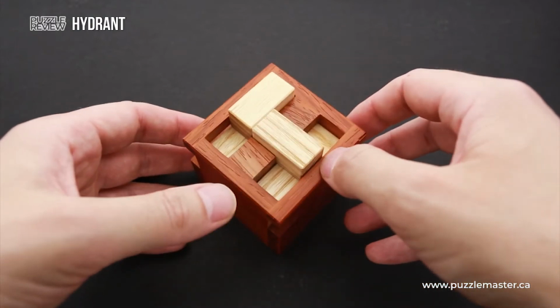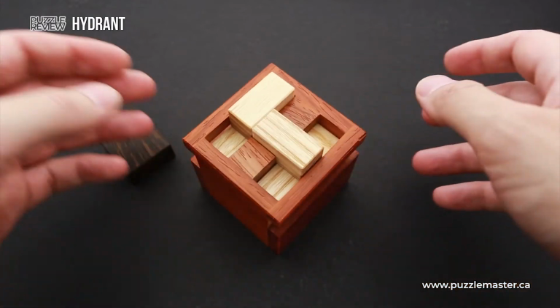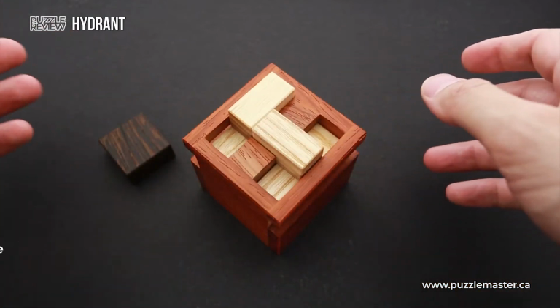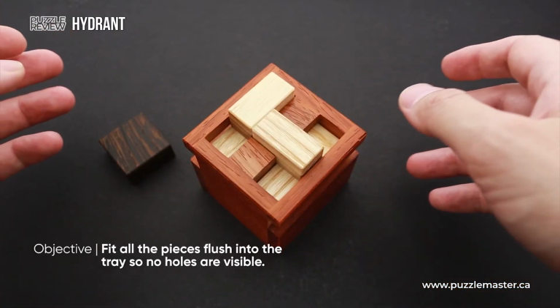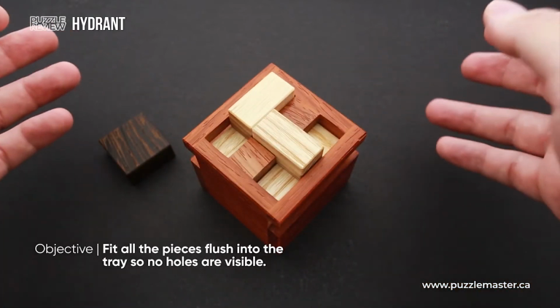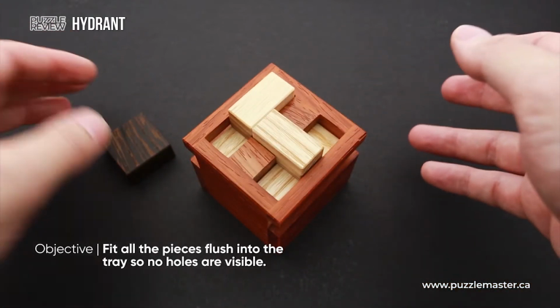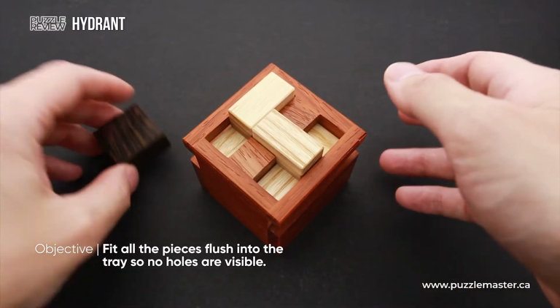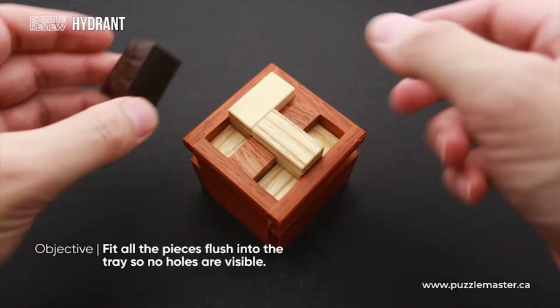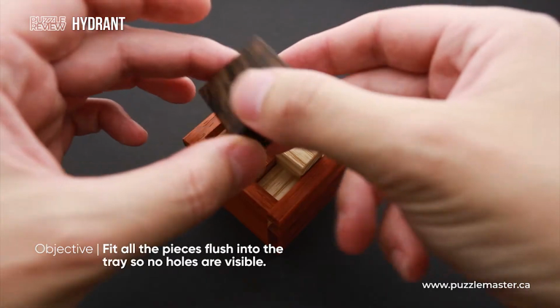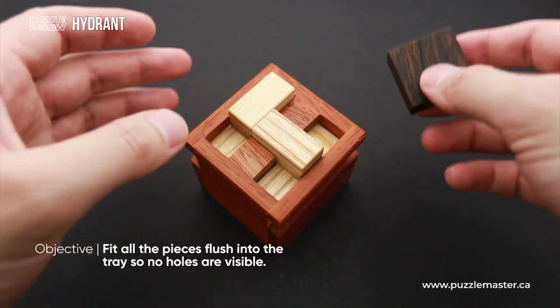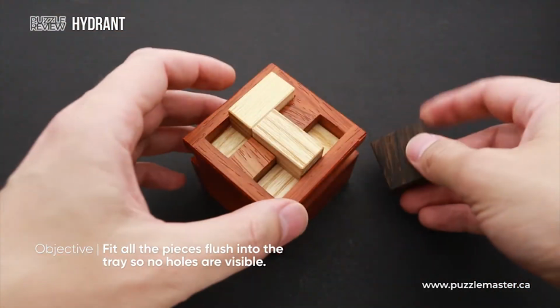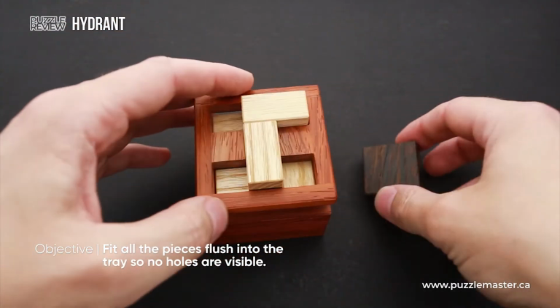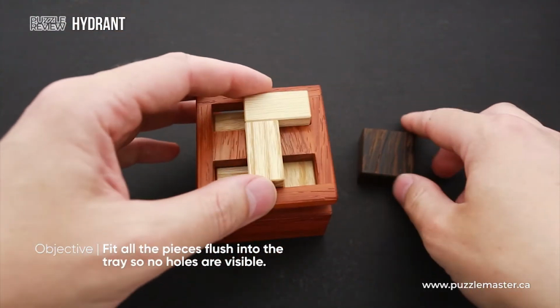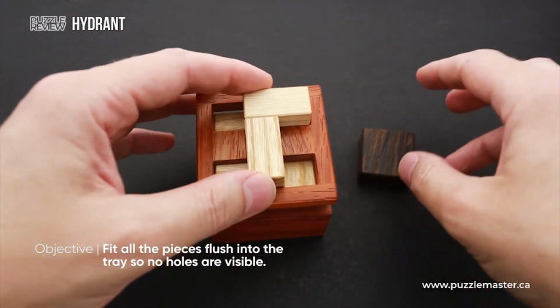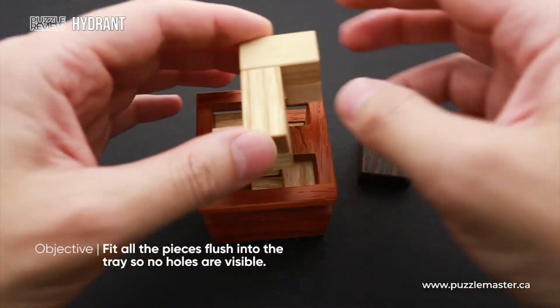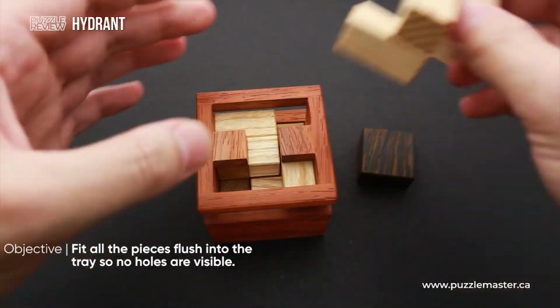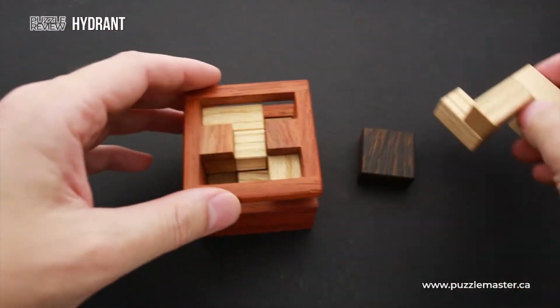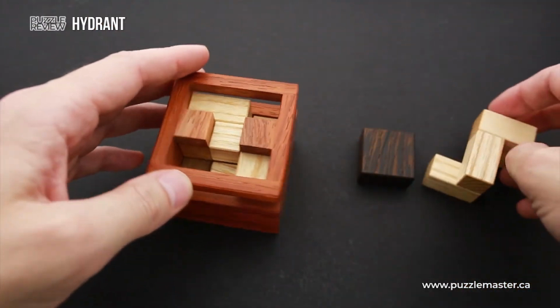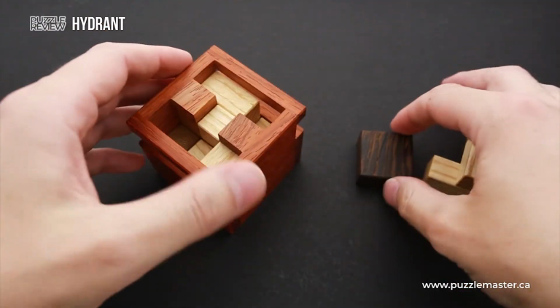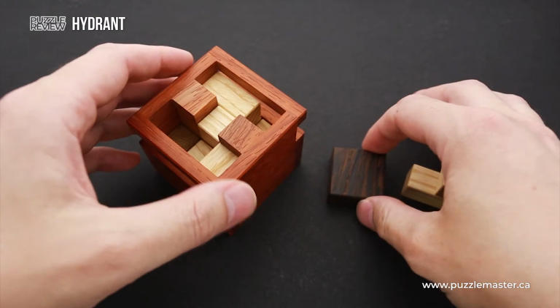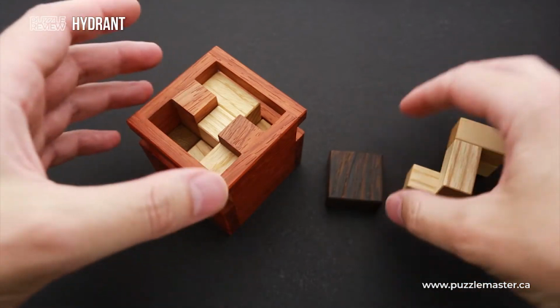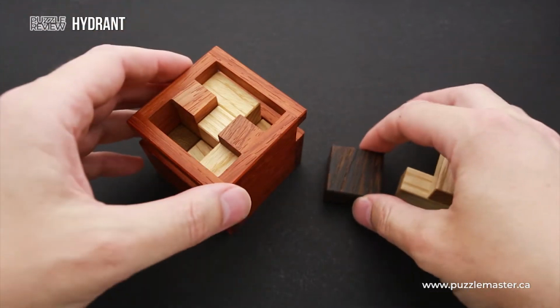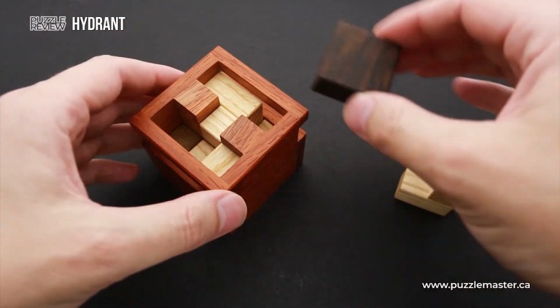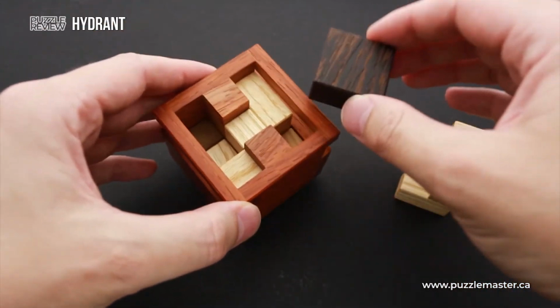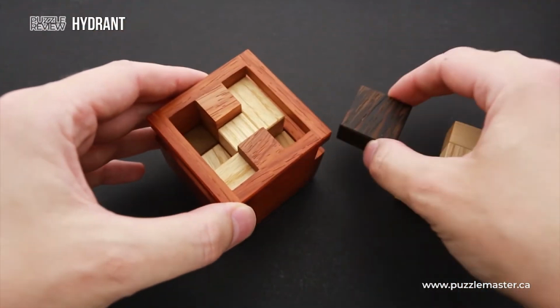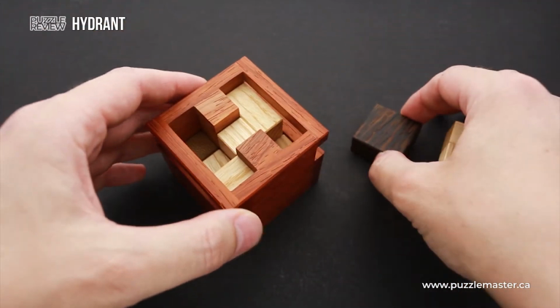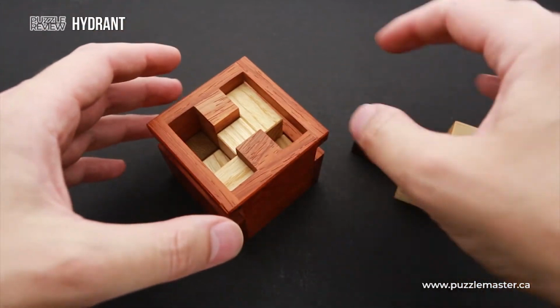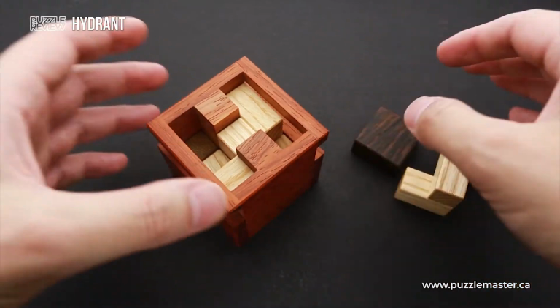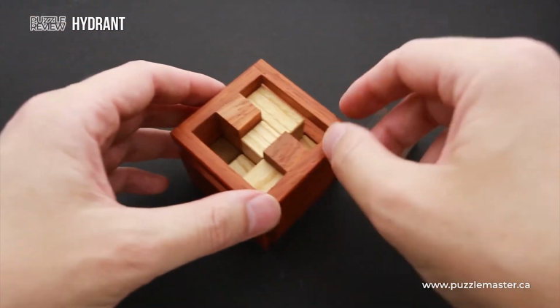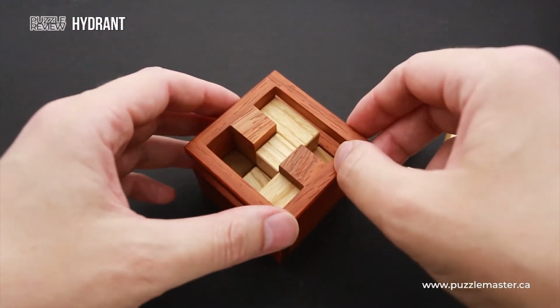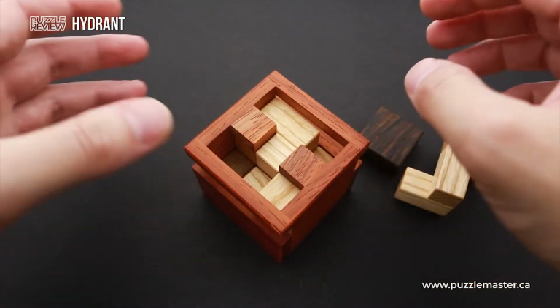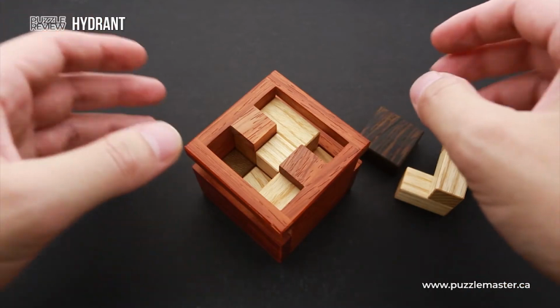The object of this puzzle — actually, this puzzle has not one but three objects. Since it has six parts, you can't fit all six parts inside the frame, so you use different parts for each object.